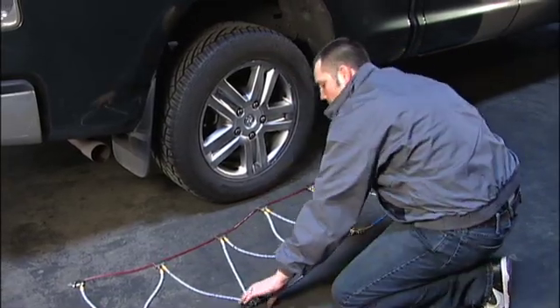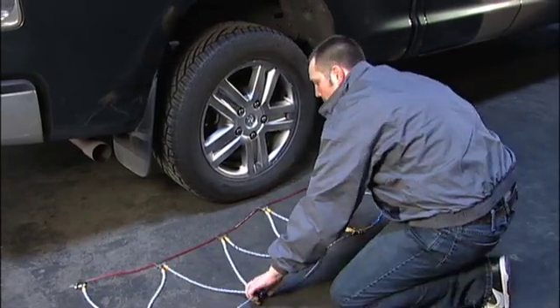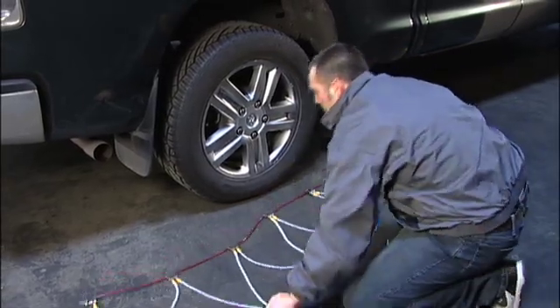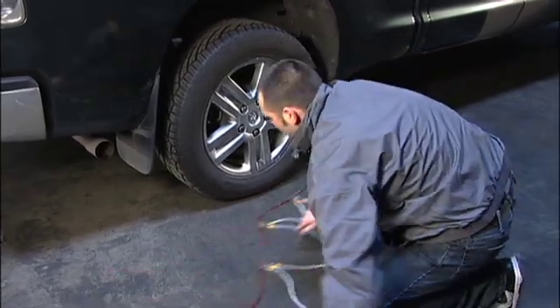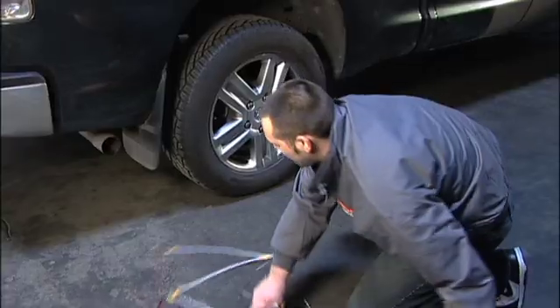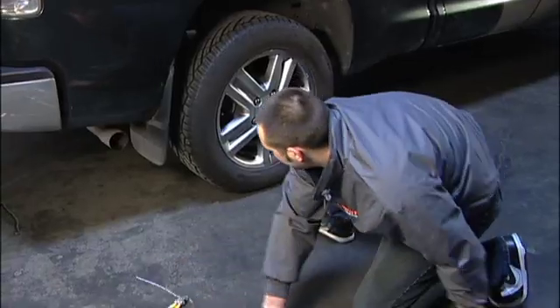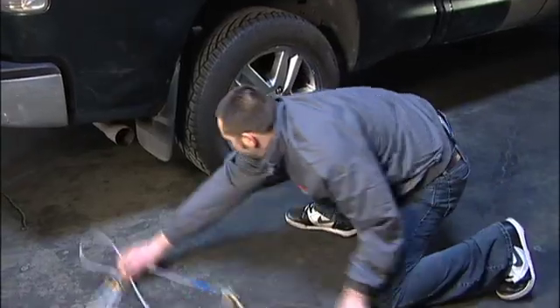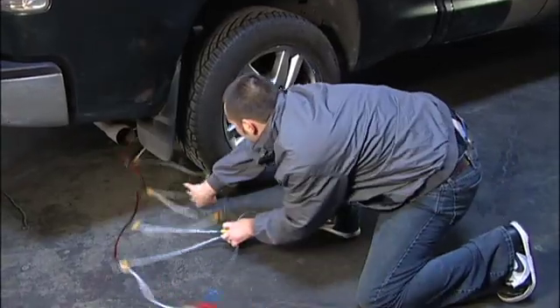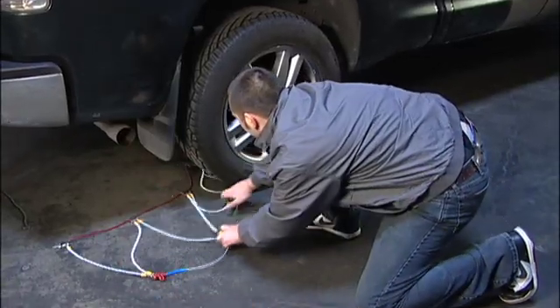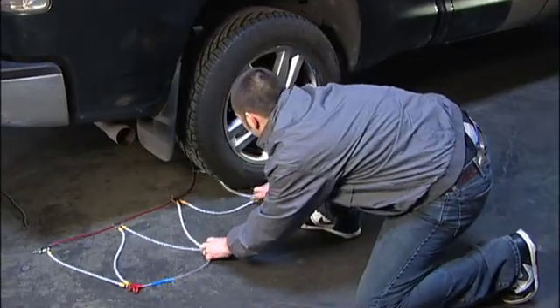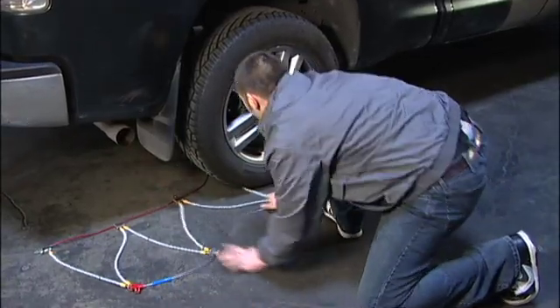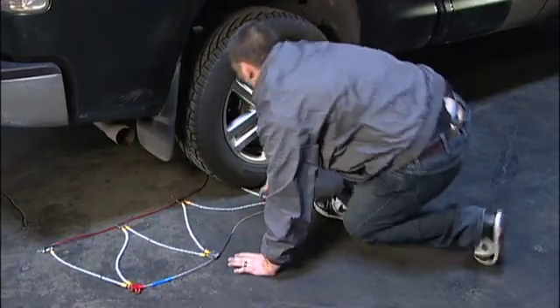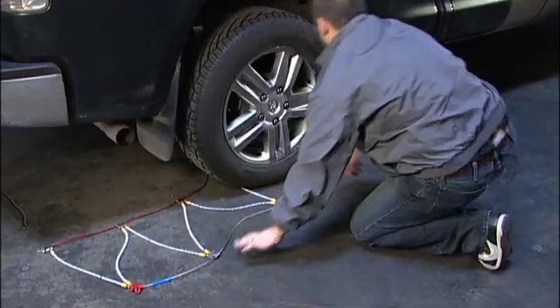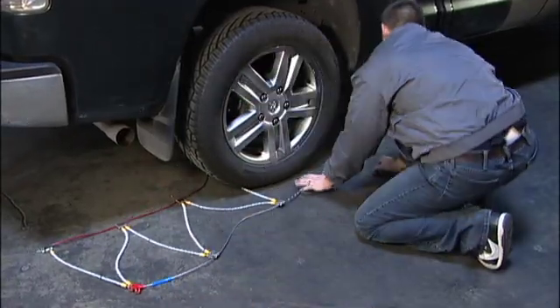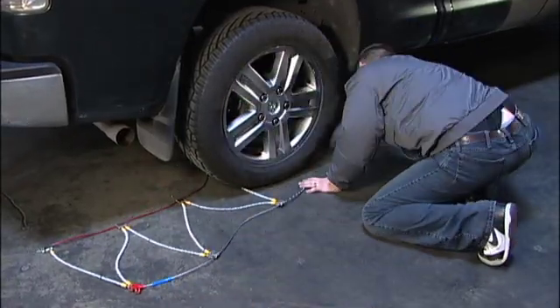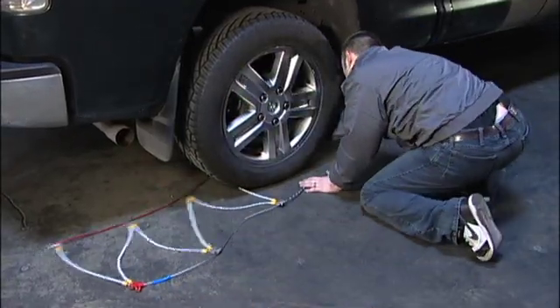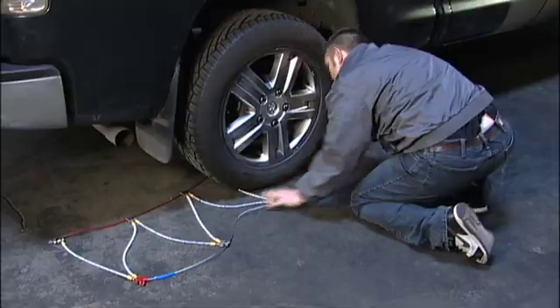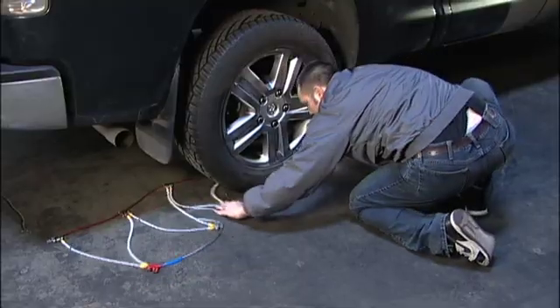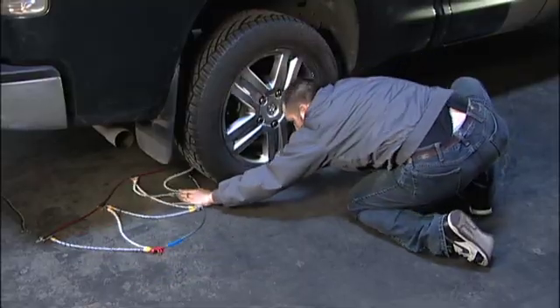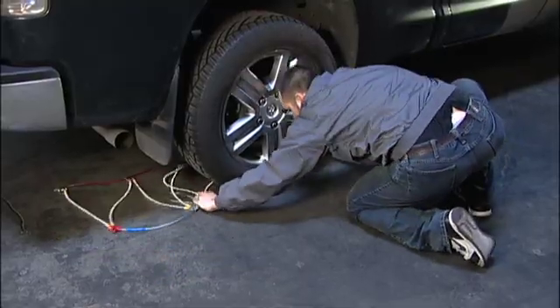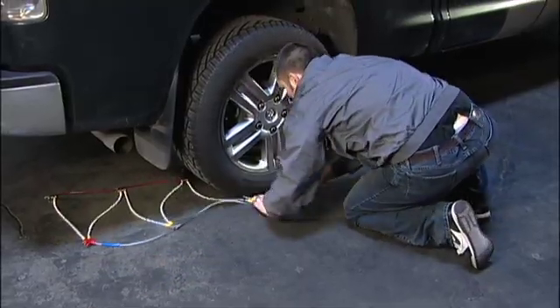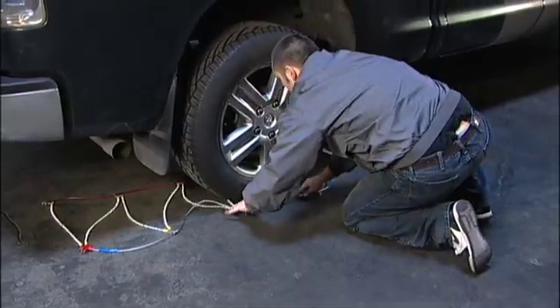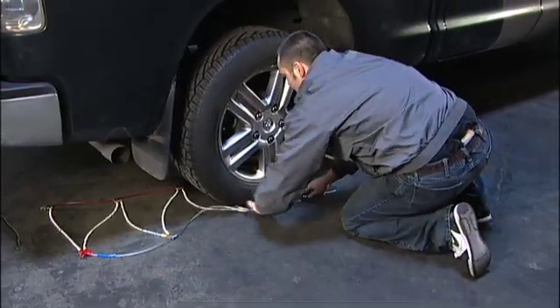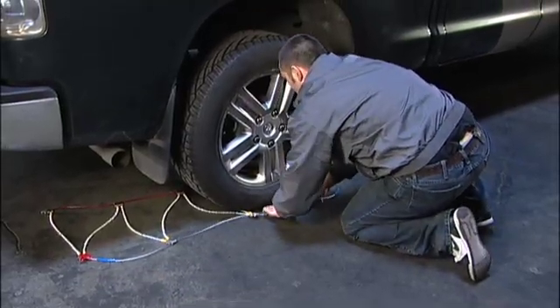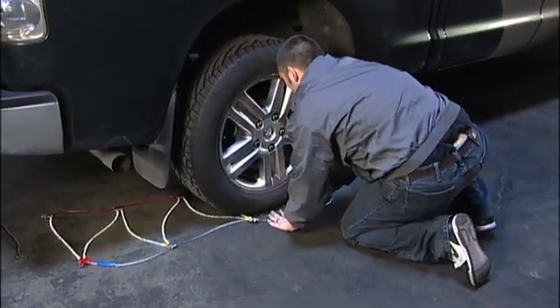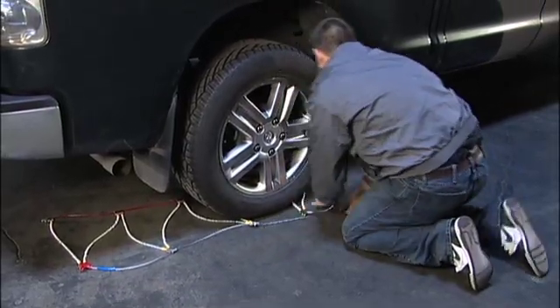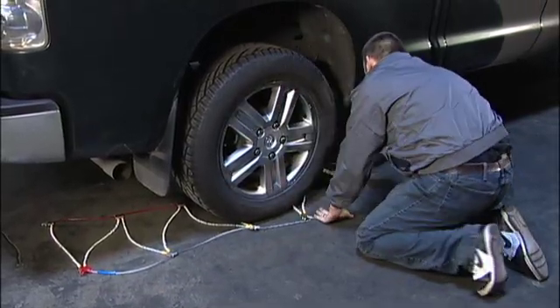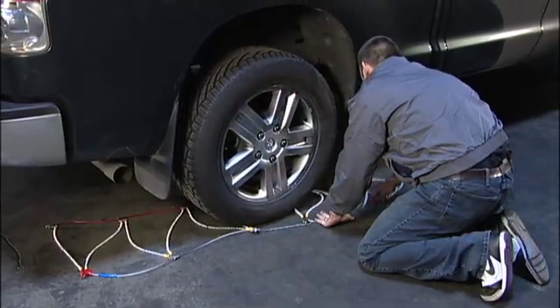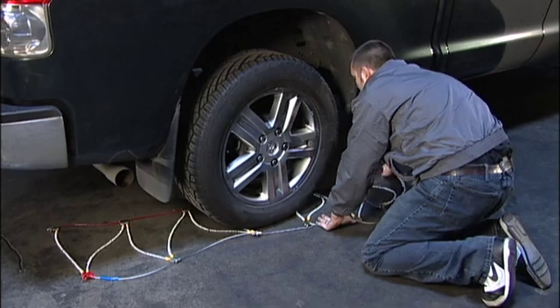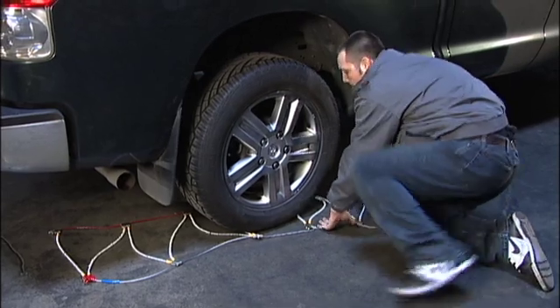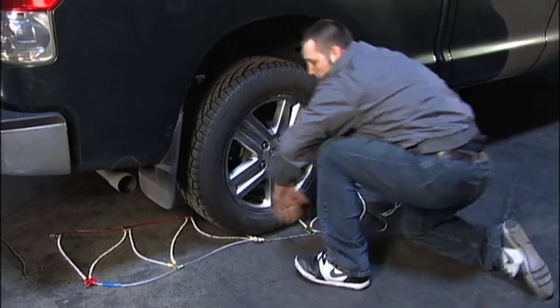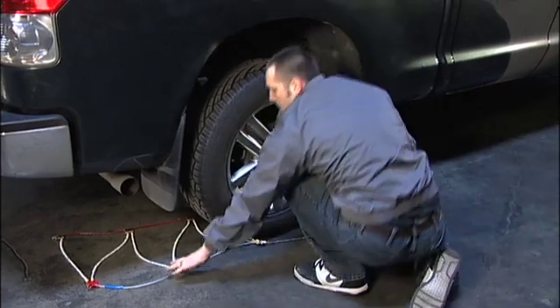Move the cable chain in a sweeping motion under the vehicle so that the chain continues around the back side of the tire. Reach around the back of the tire with both arms and grab both ends of the non-split cable that is furthest away from you.